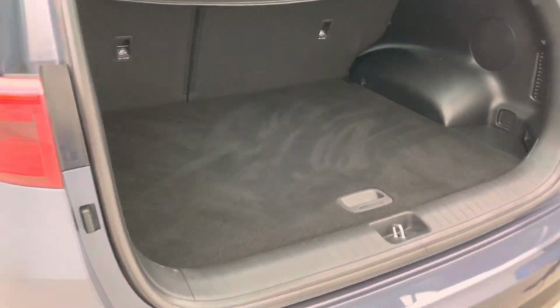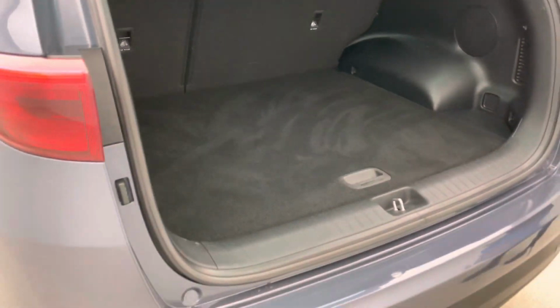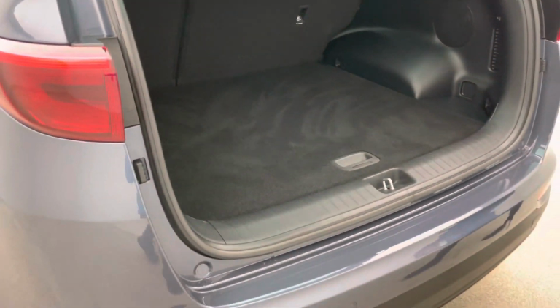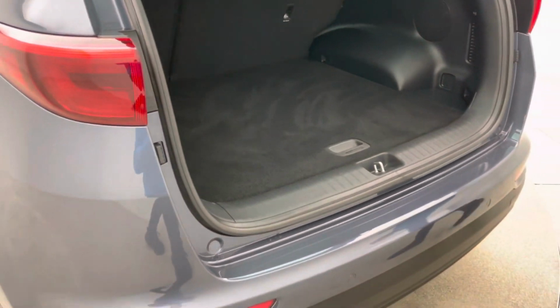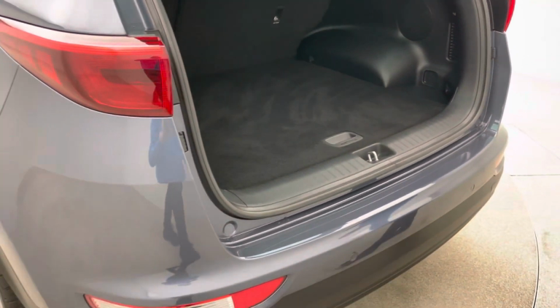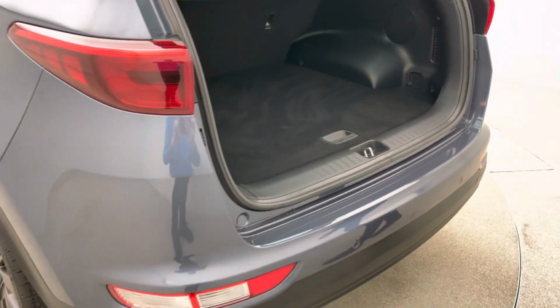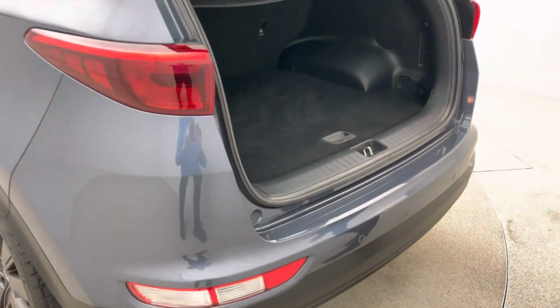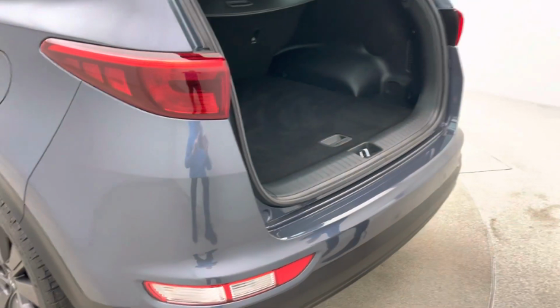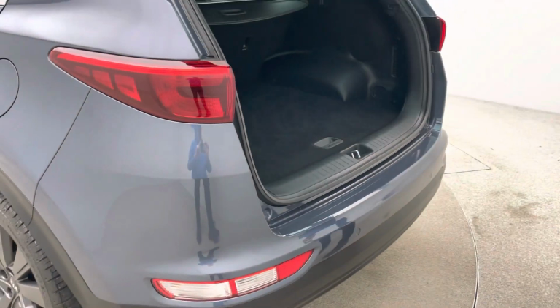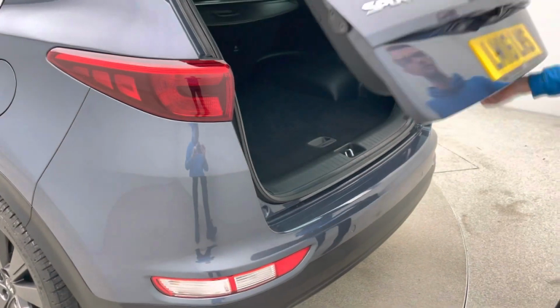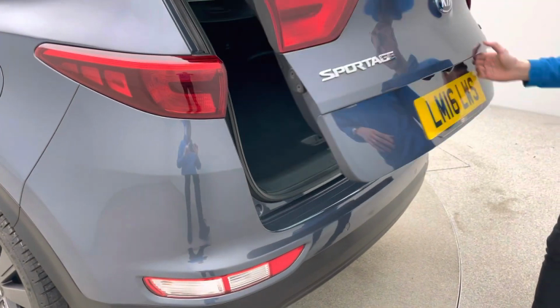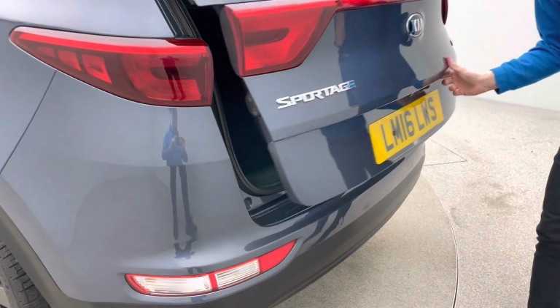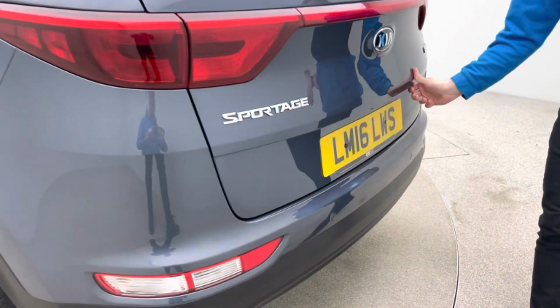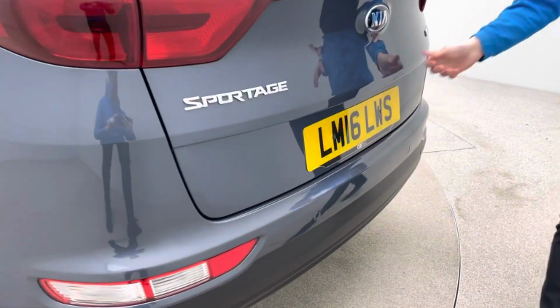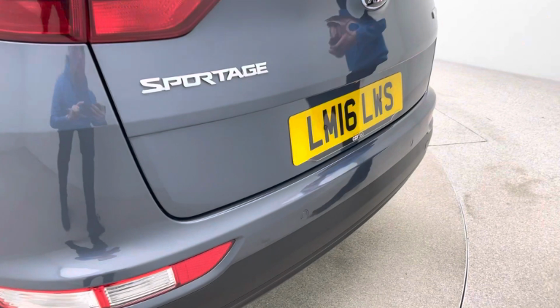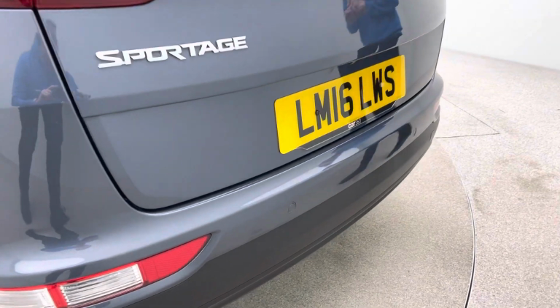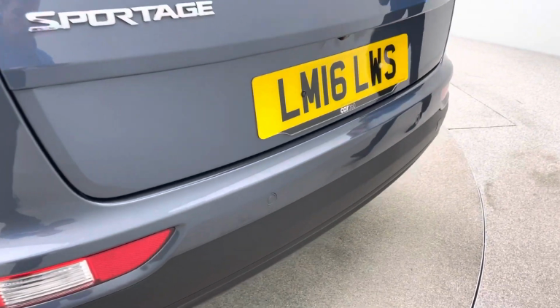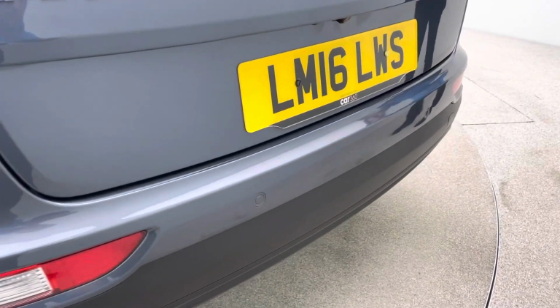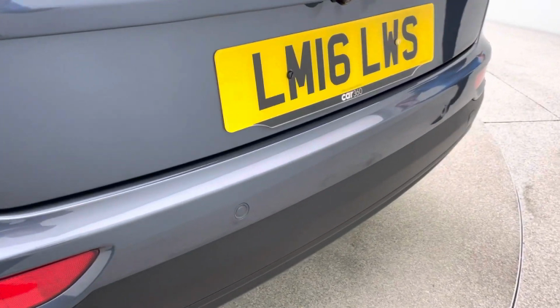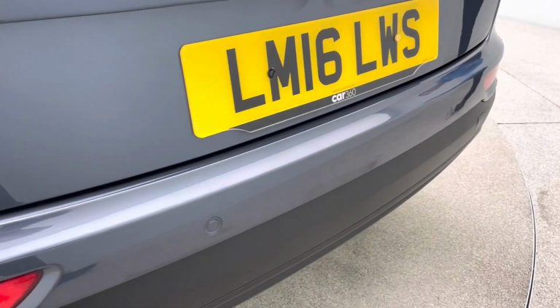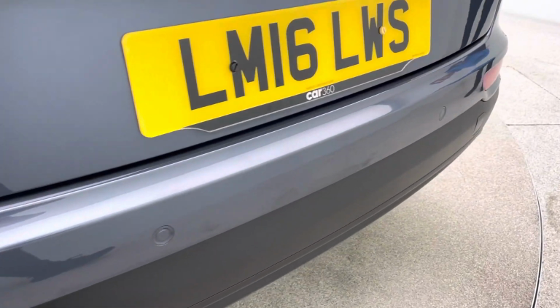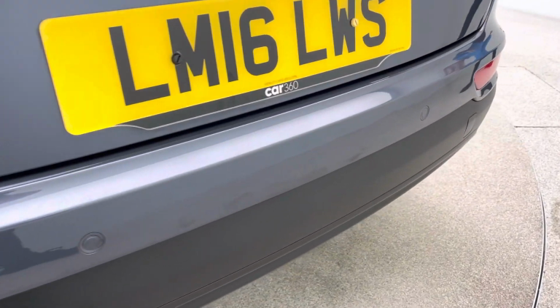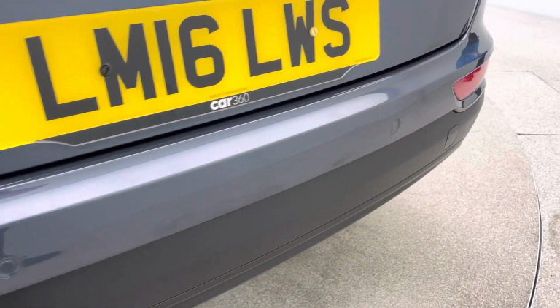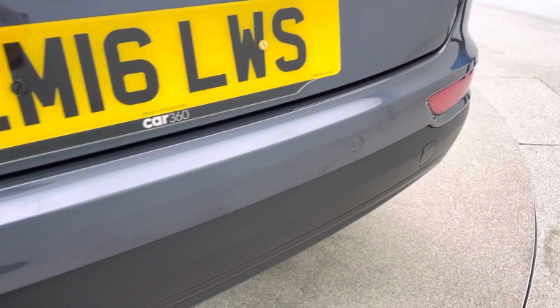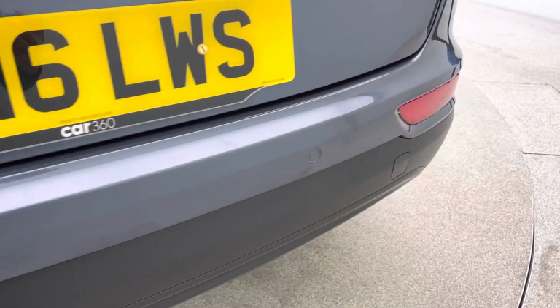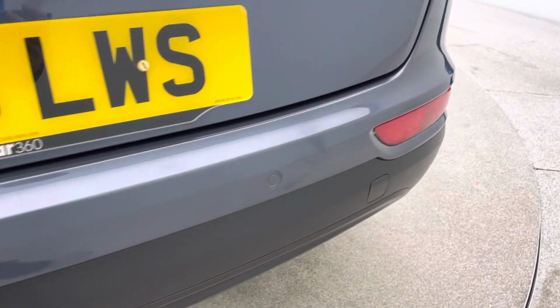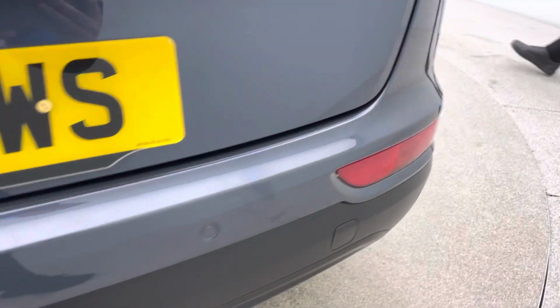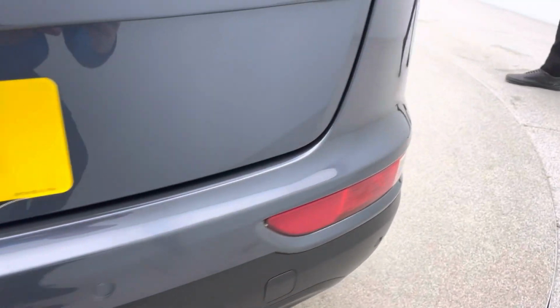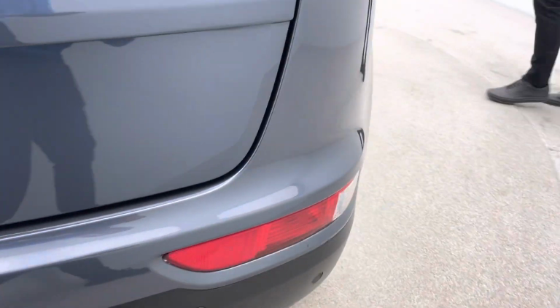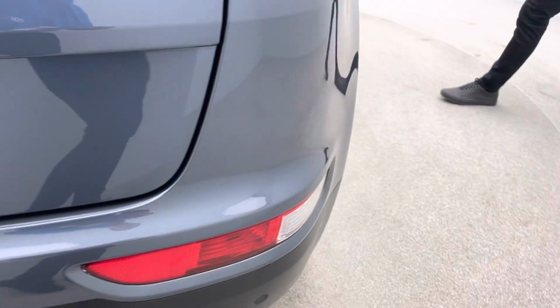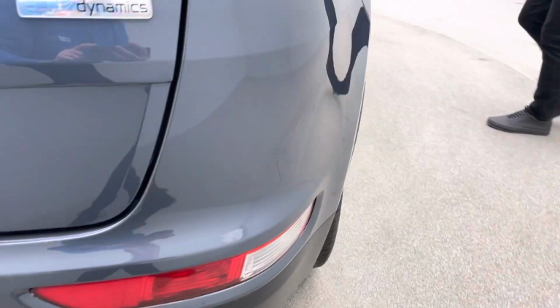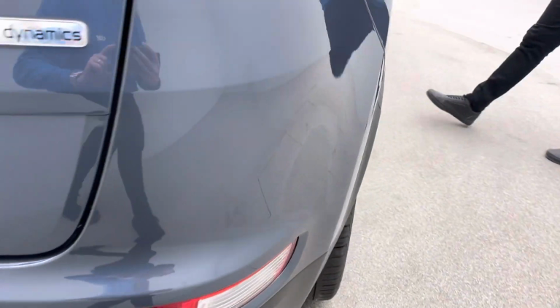As you can see coming into the back of the car, it's really nice and clean and presented really well. No loading scuffs or damage on the rear bumper as well.